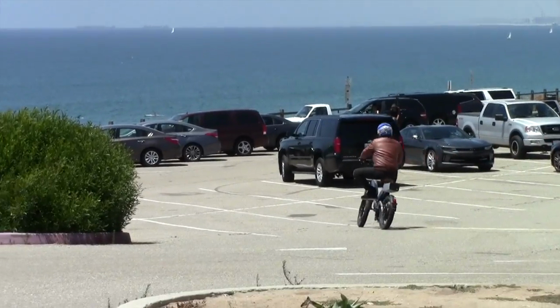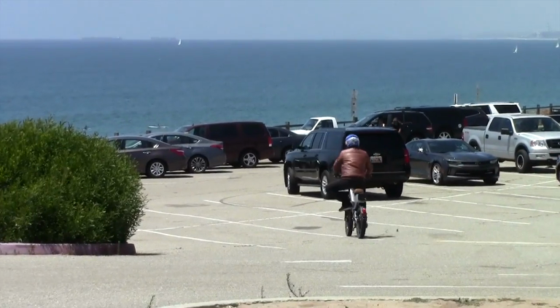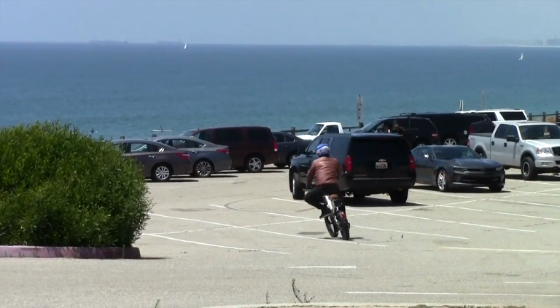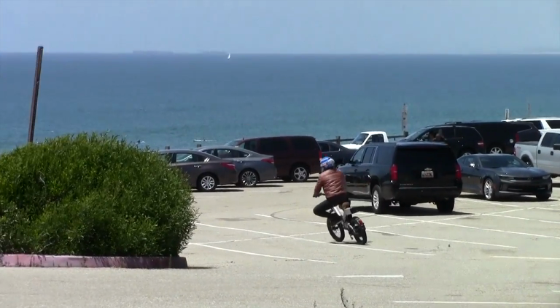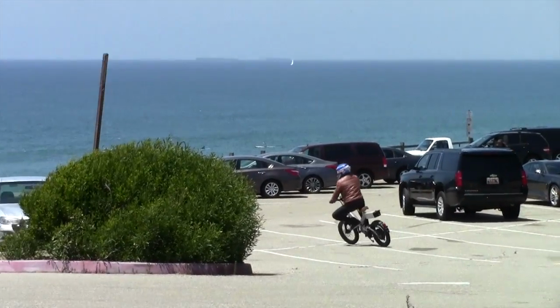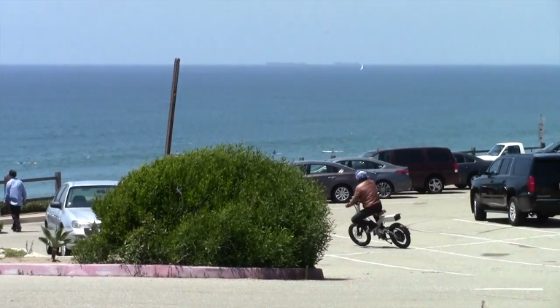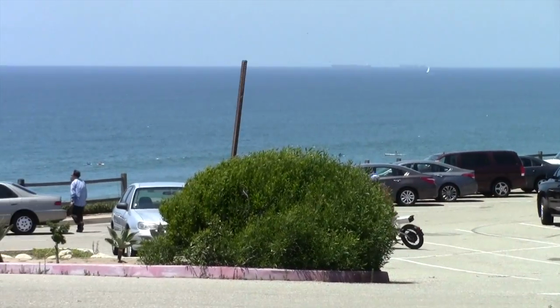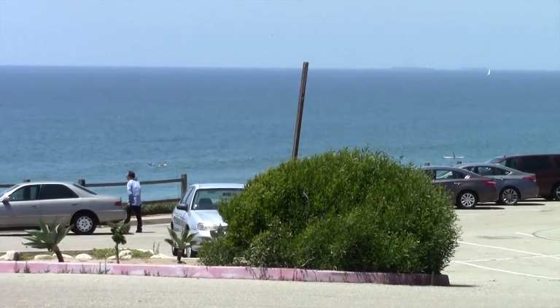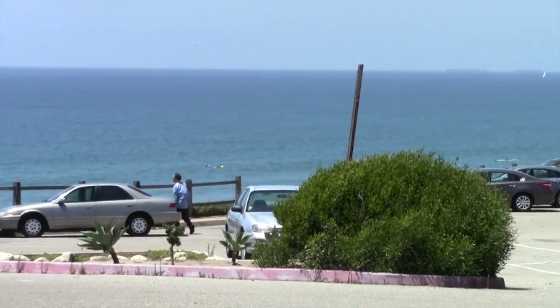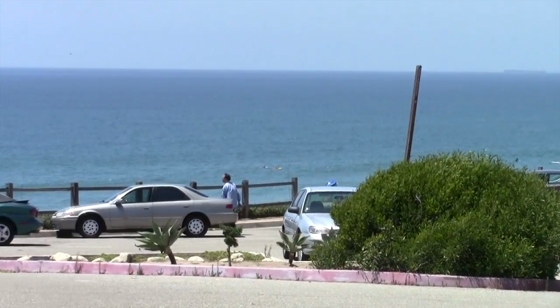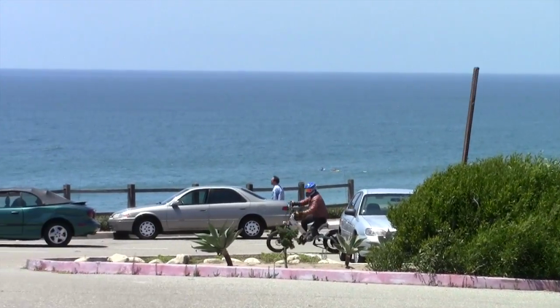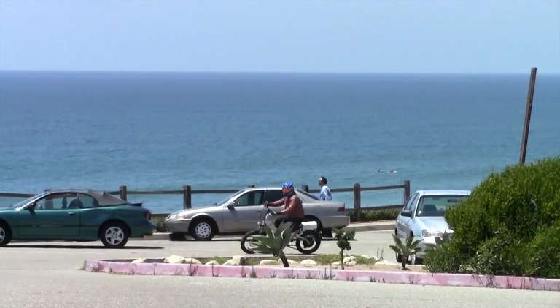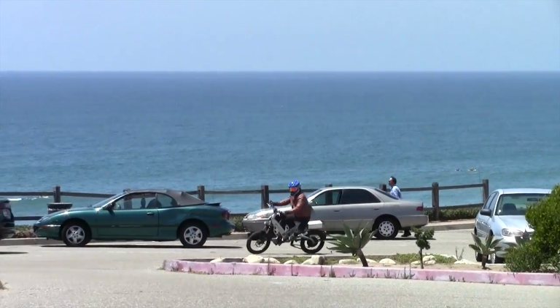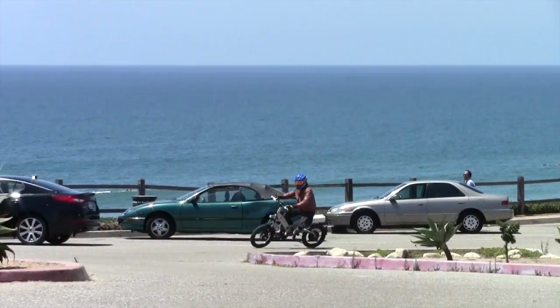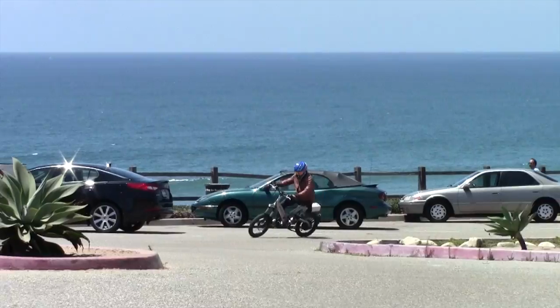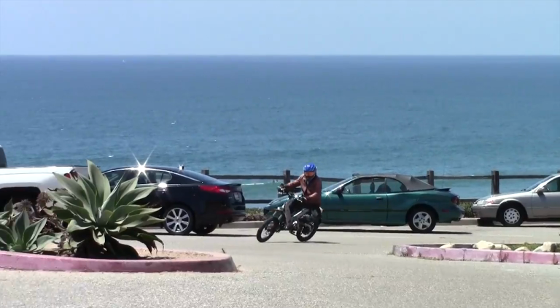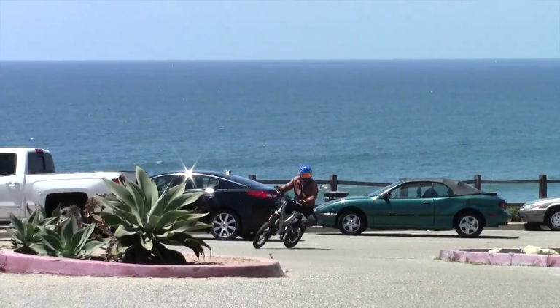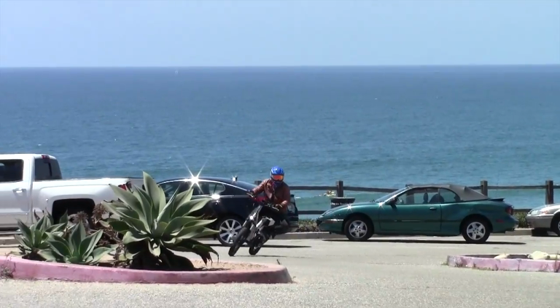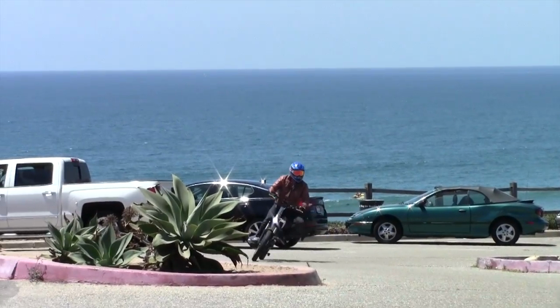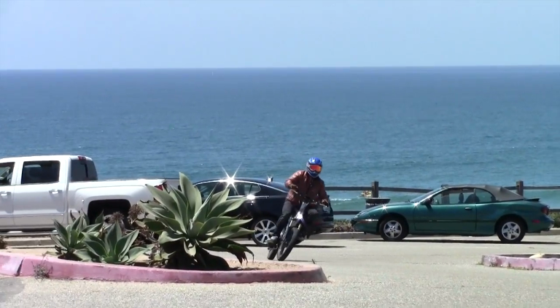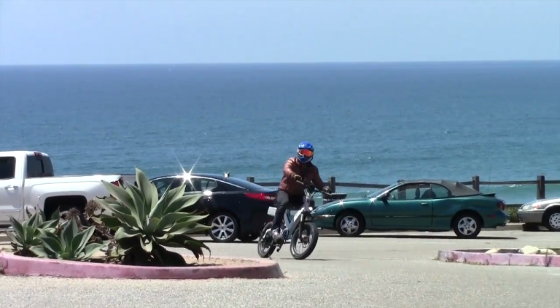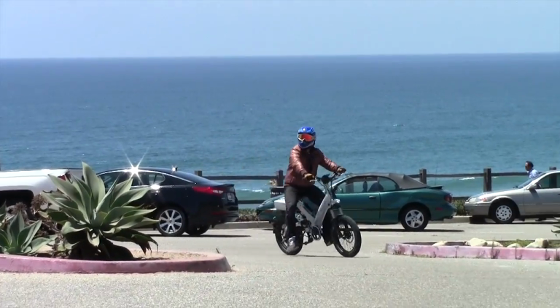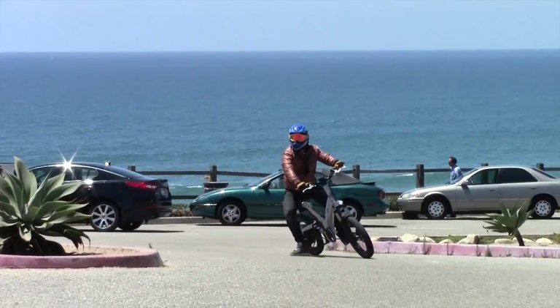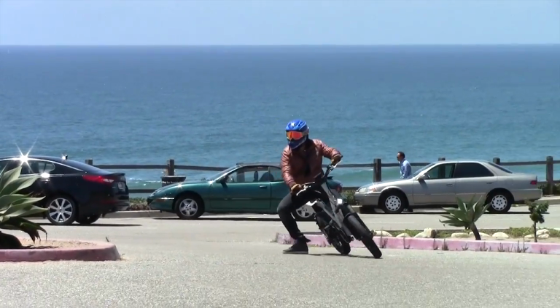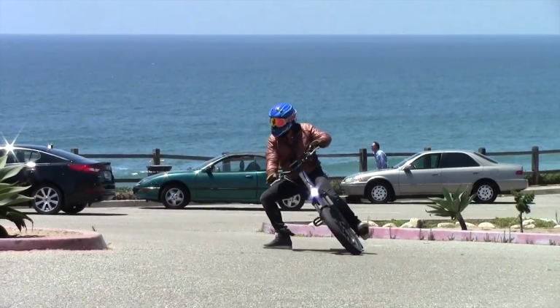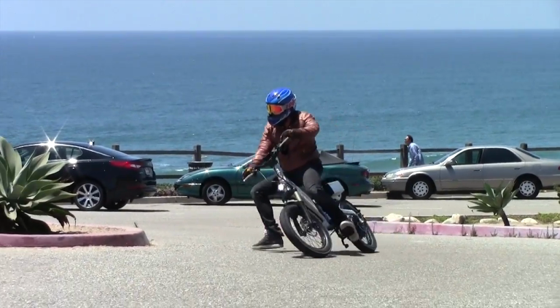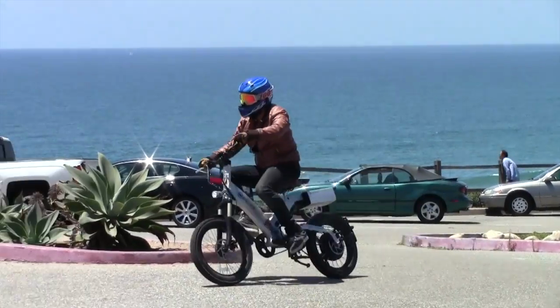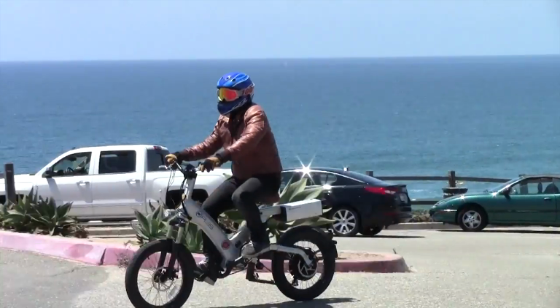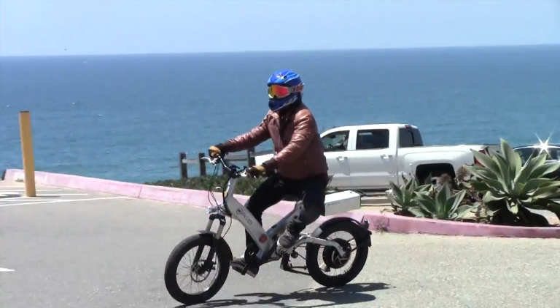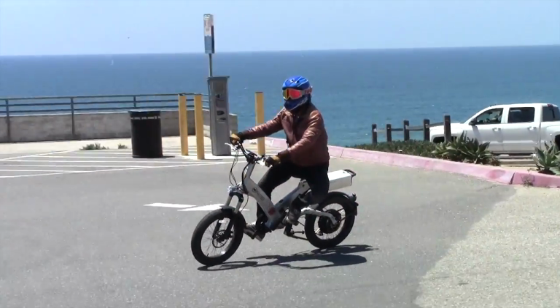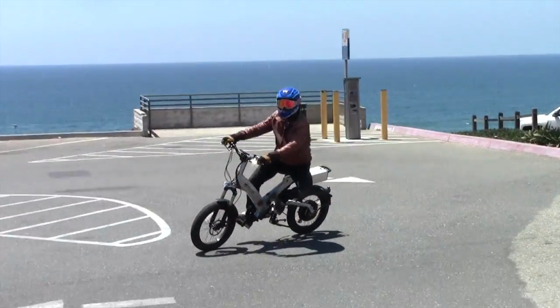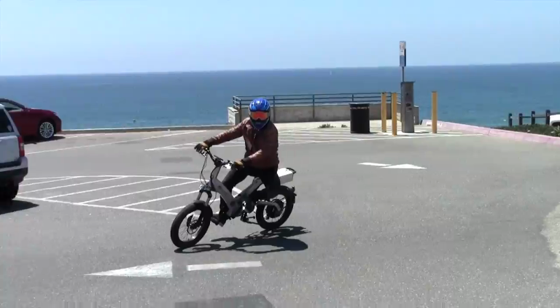You'll notice this bike looks completely stock, so it is sleeping. Thanks for watching our video.